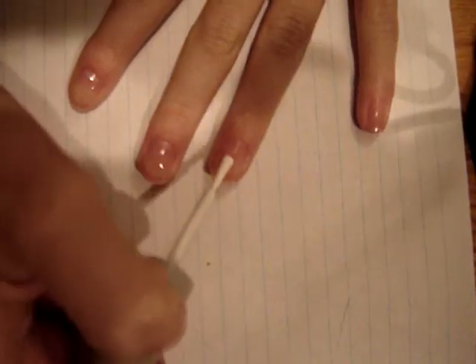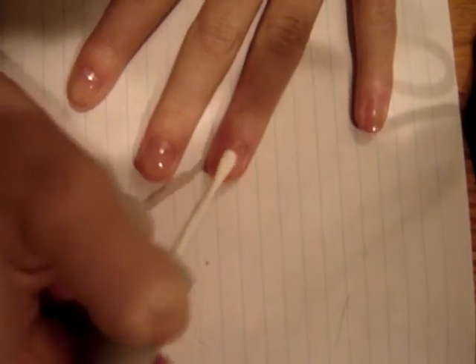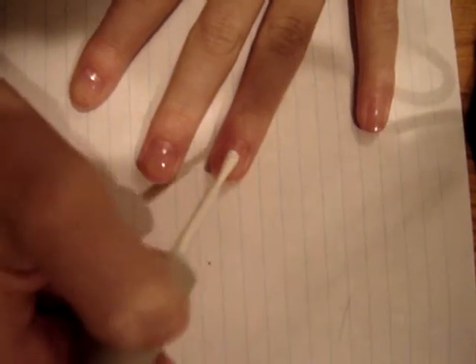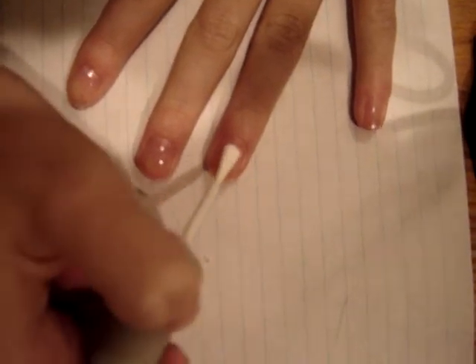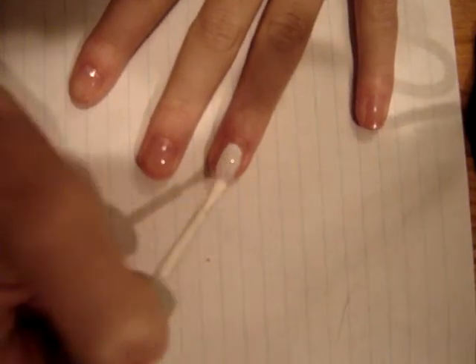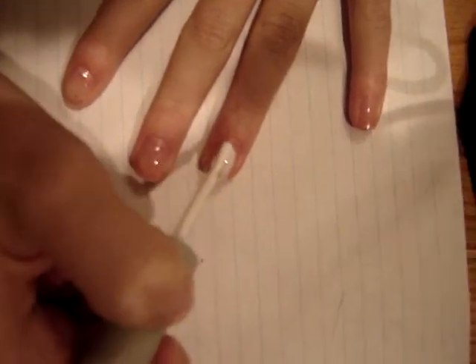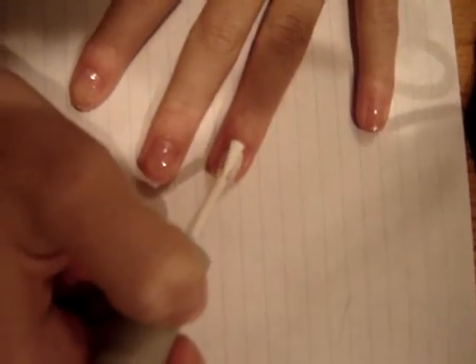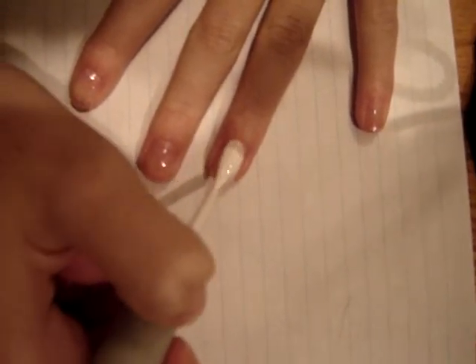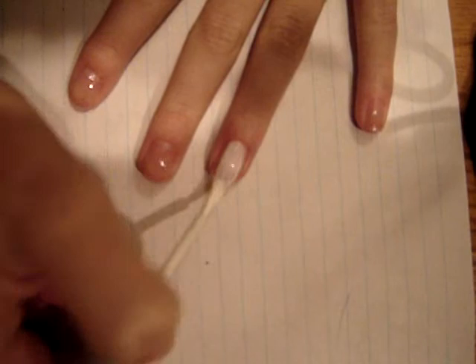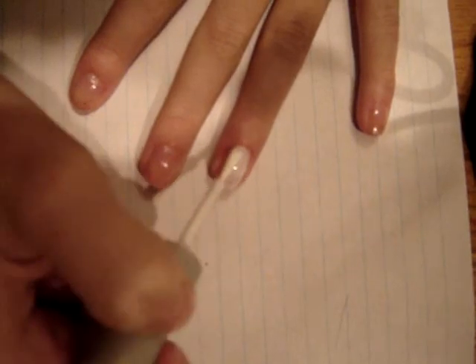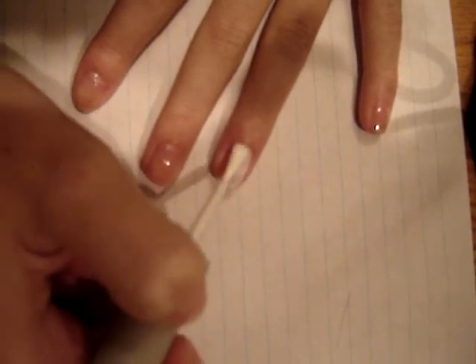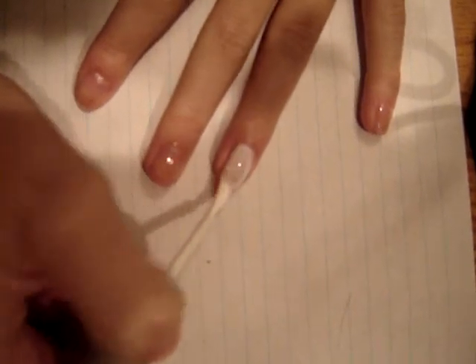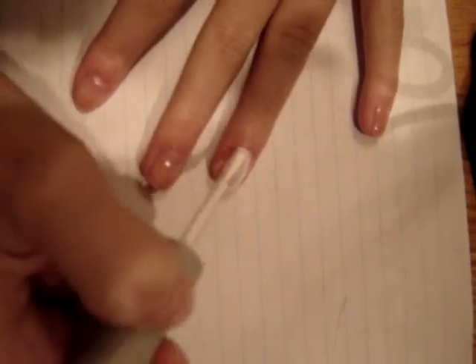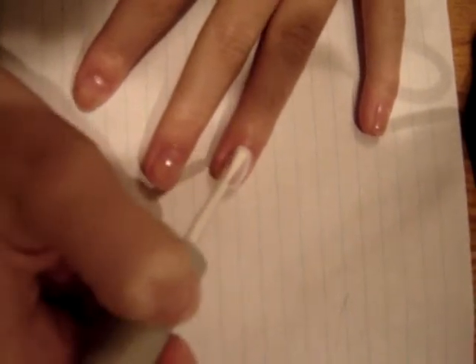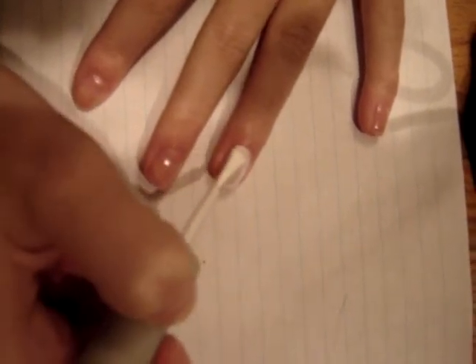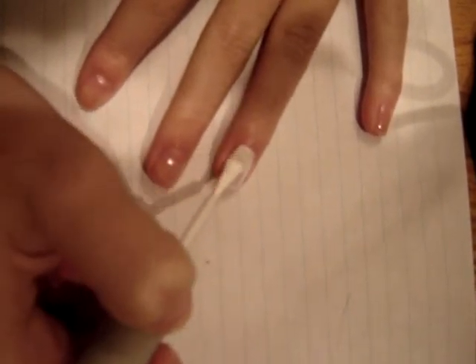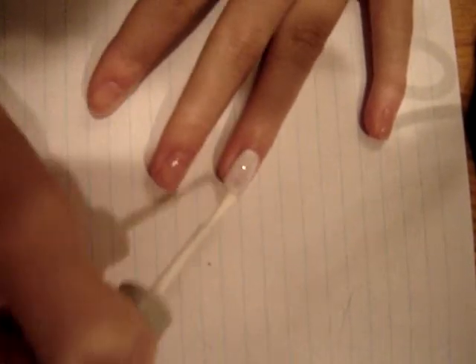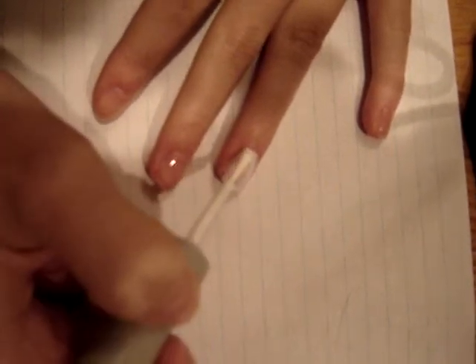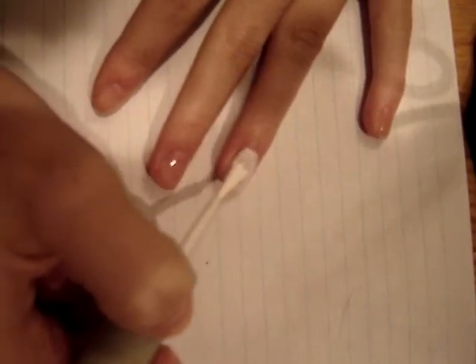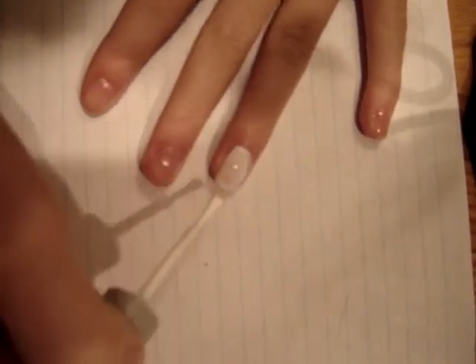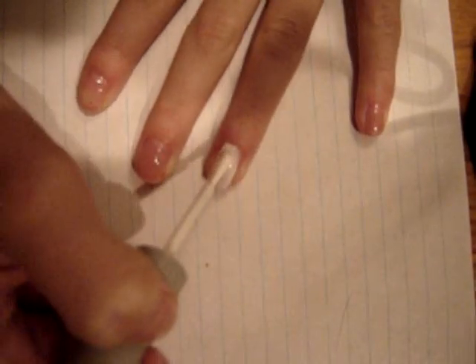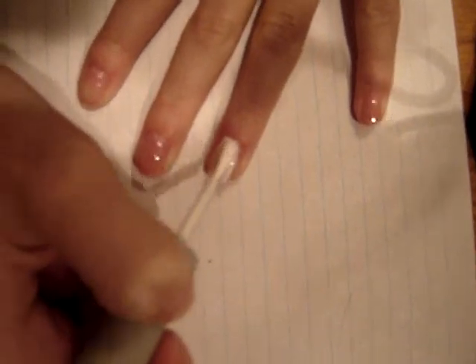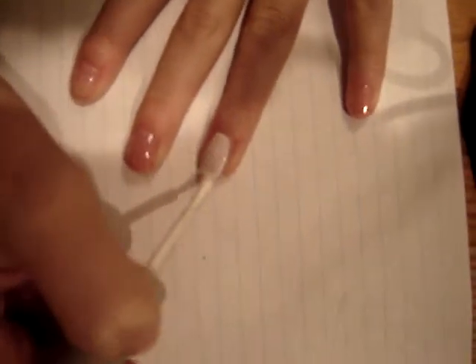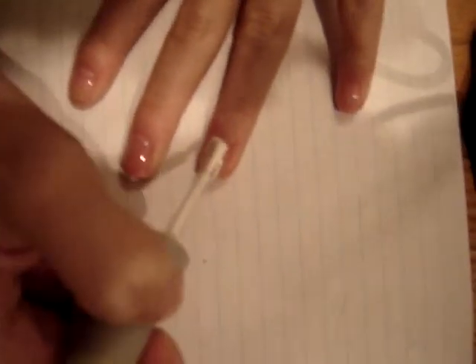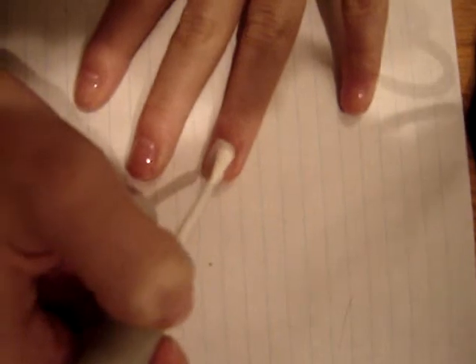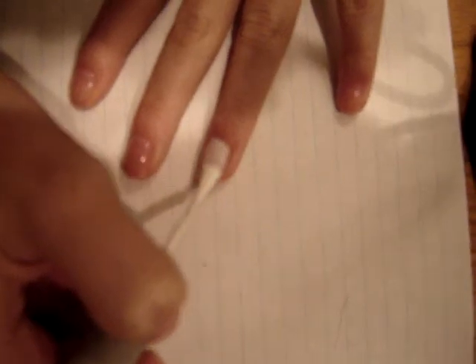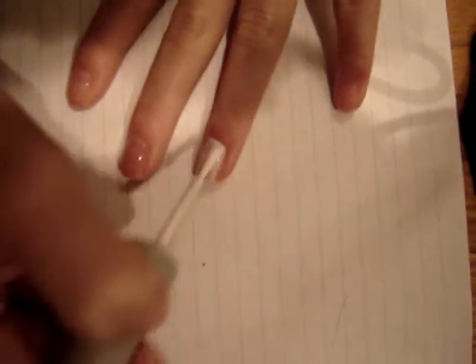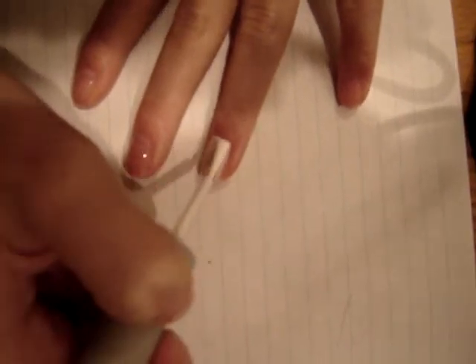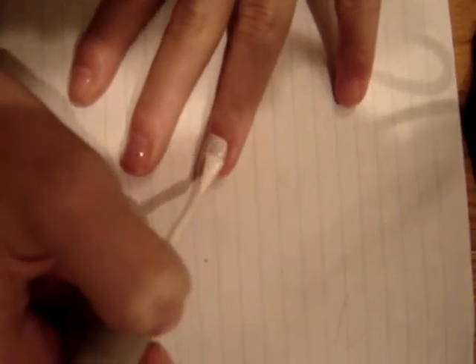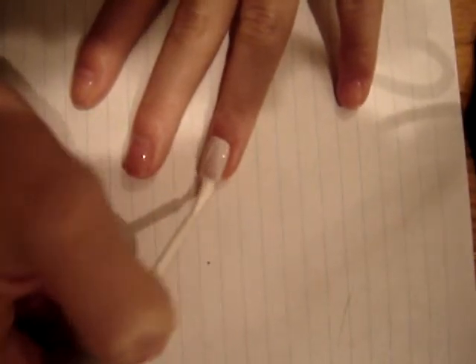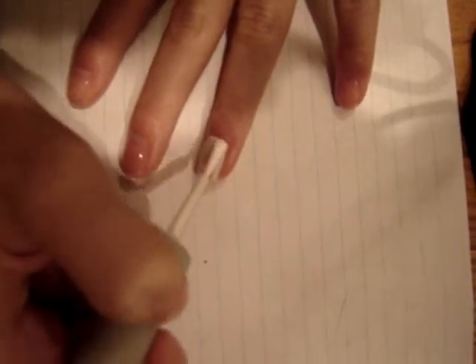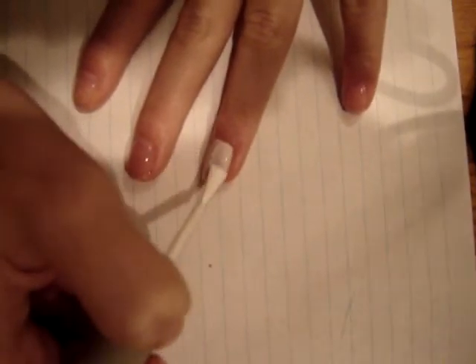First, you are going to paint all of your nails white. Don't forget to do maybe one, two, three coats — whatever makes your nails opaque and completely white.